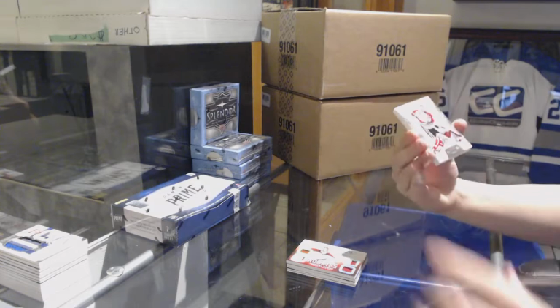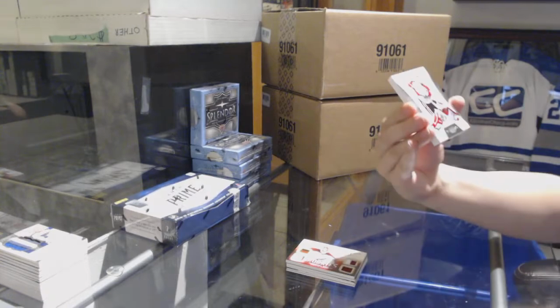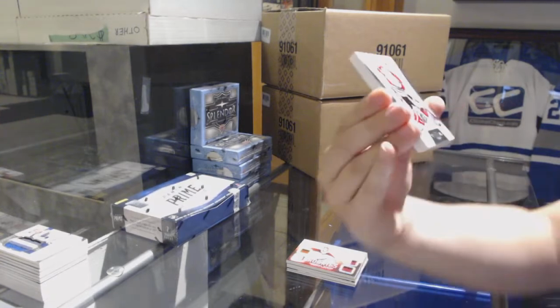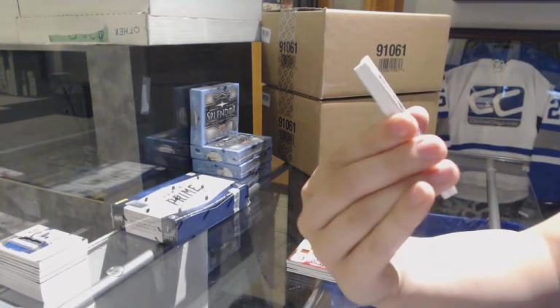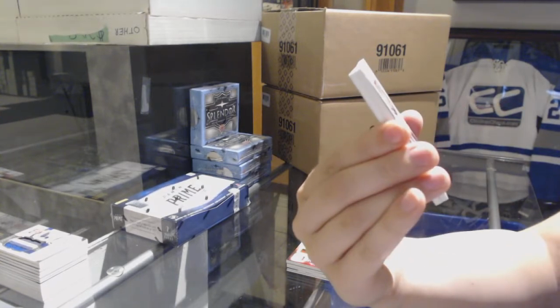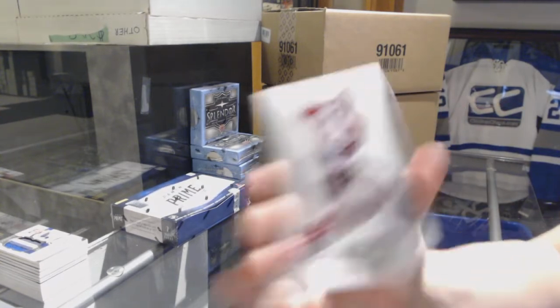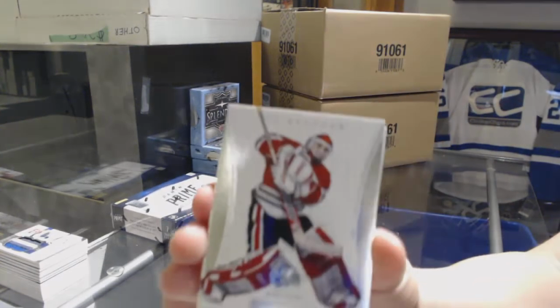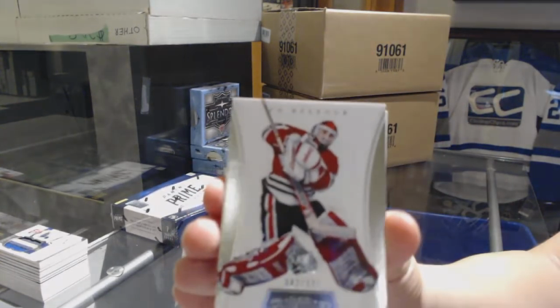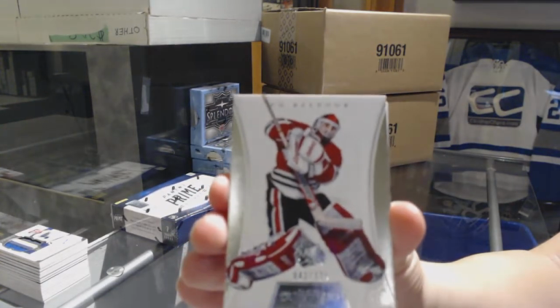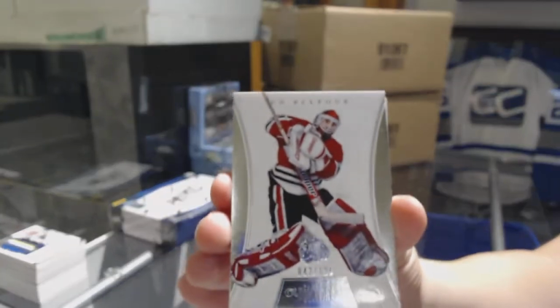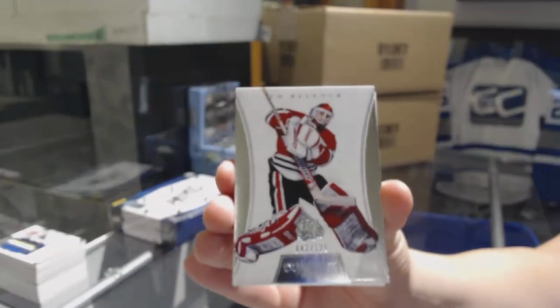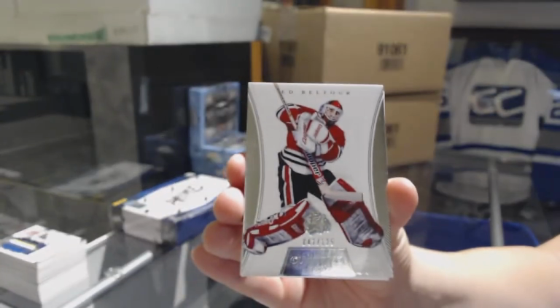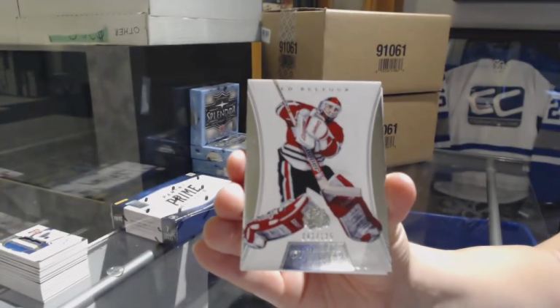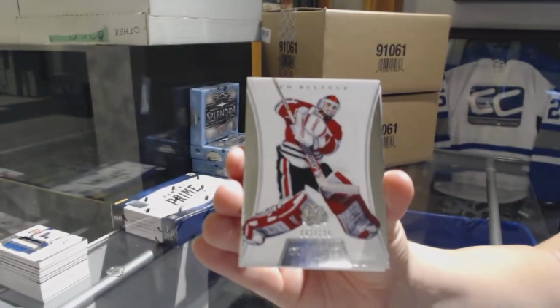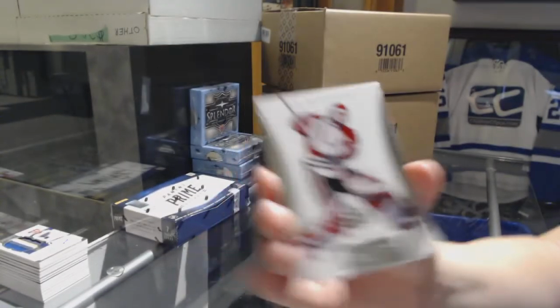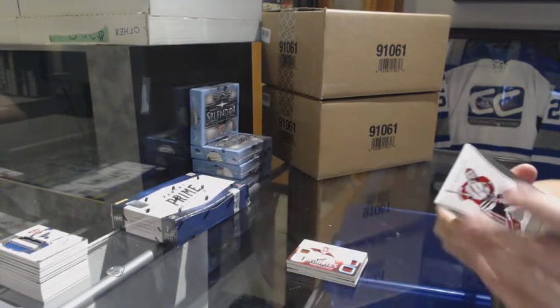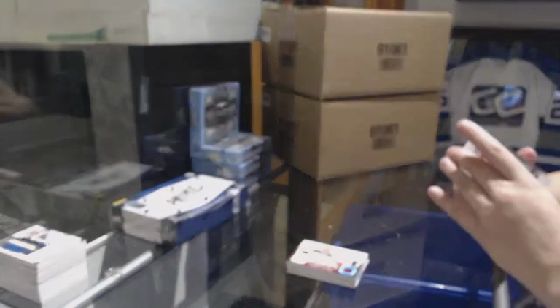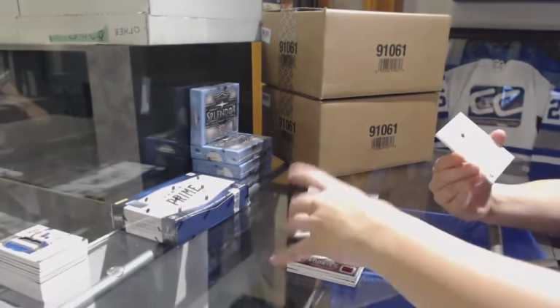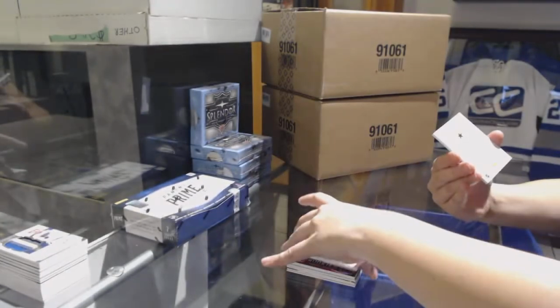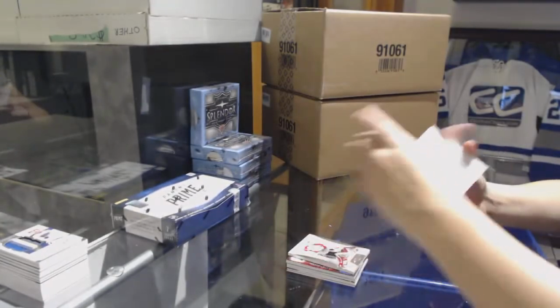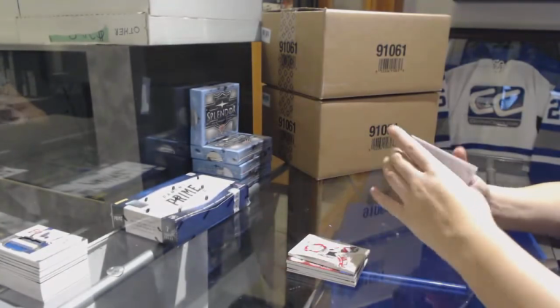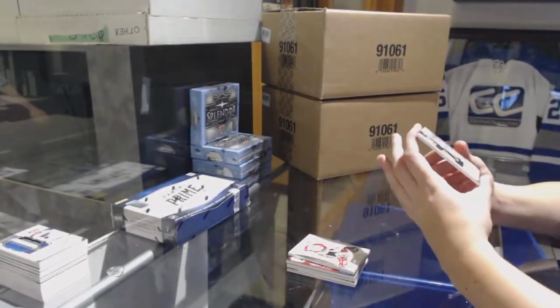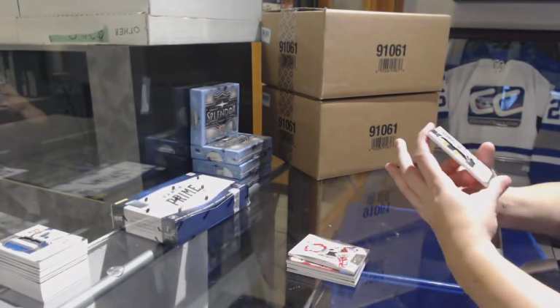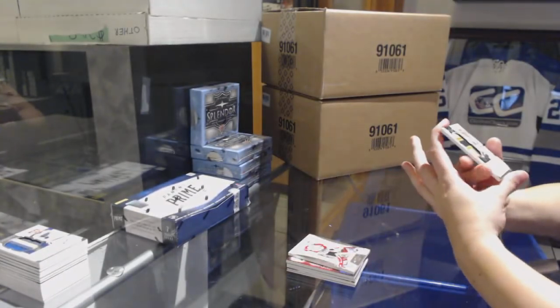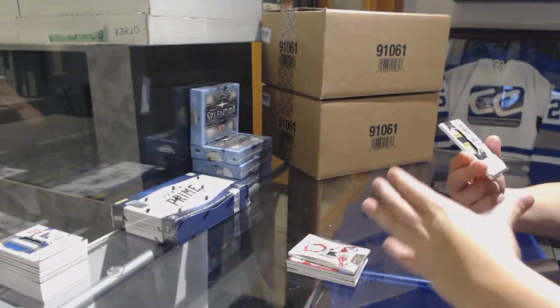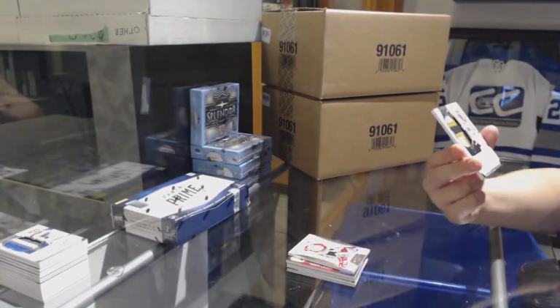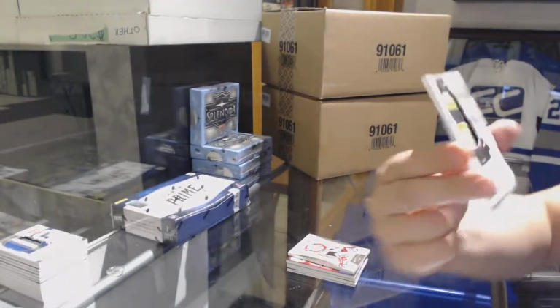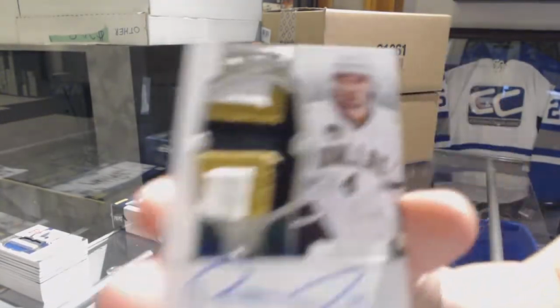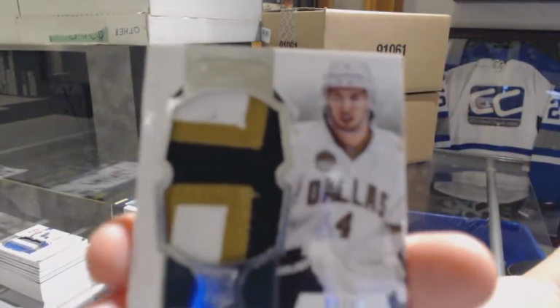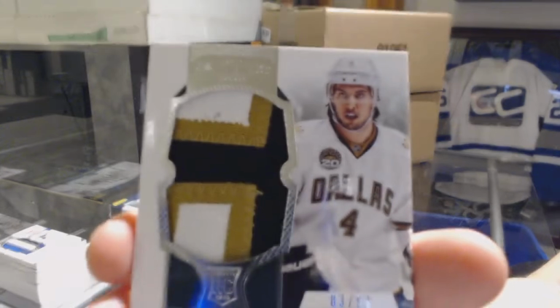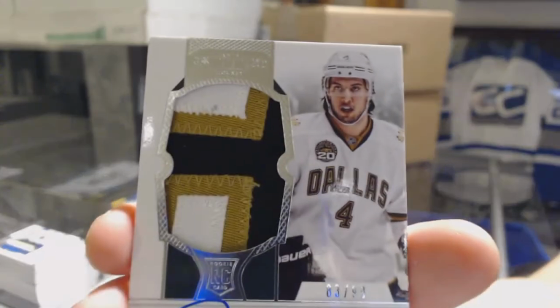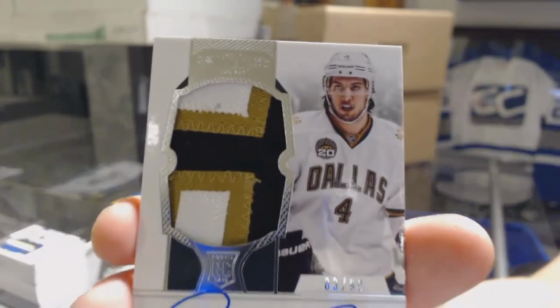We've got a gold base numbered to 25 for the Blackhawks, Al Belfort. And a Rookie Patch numbered to 29 for the Dallas Stars, Brendan Dillon.